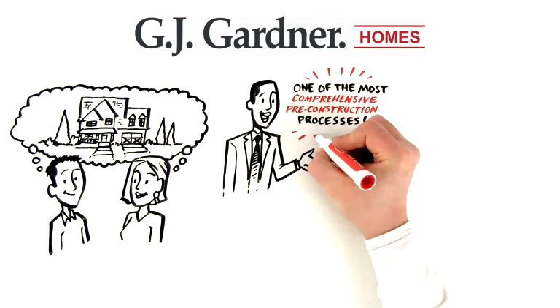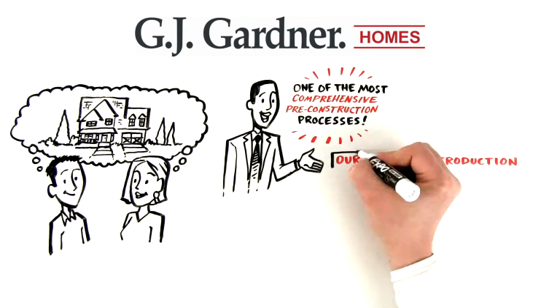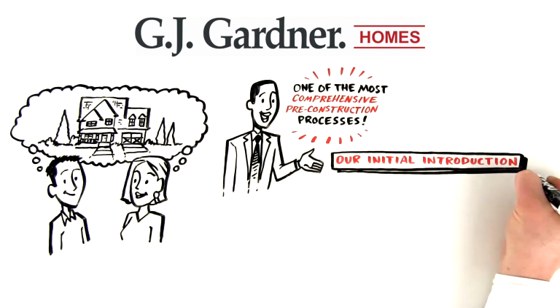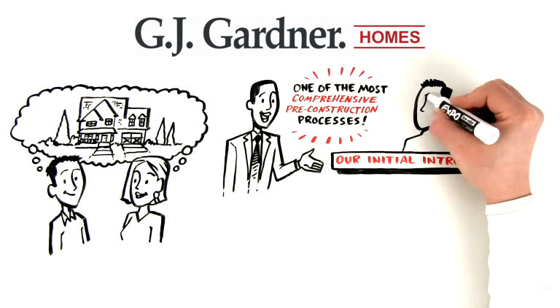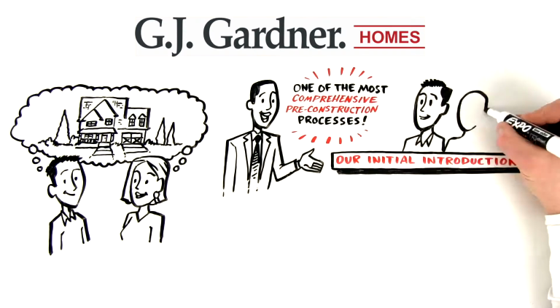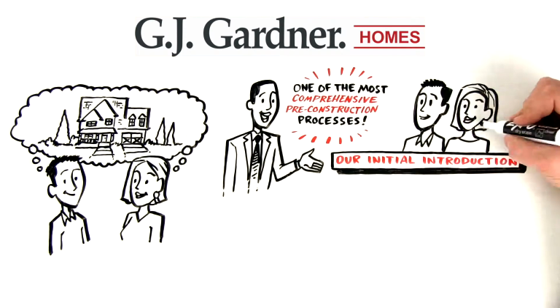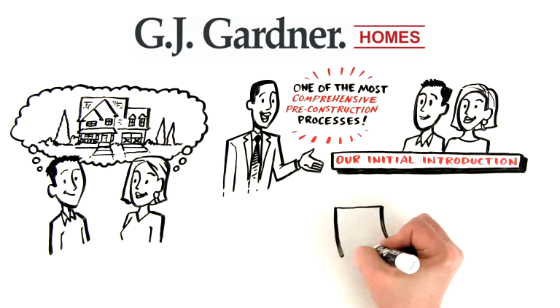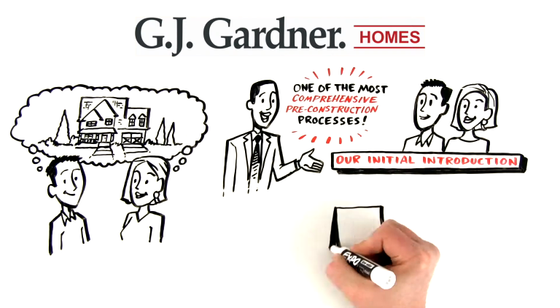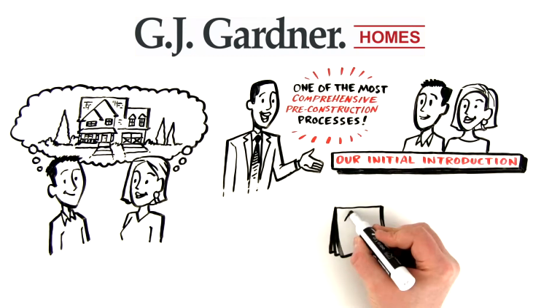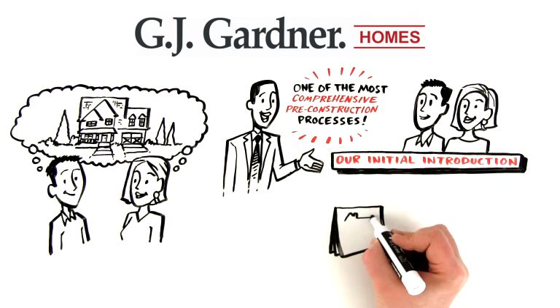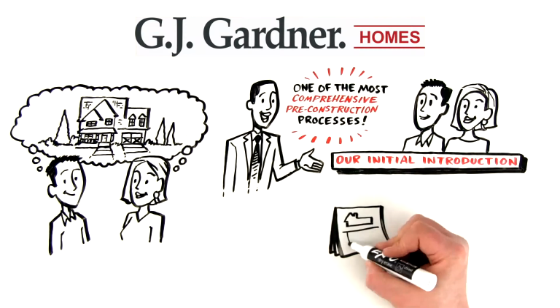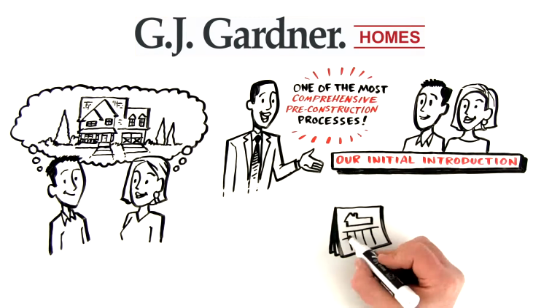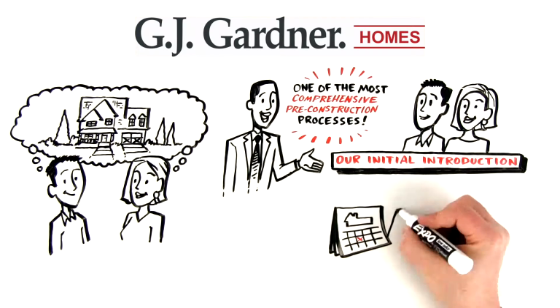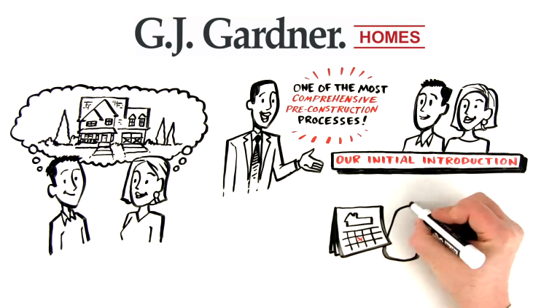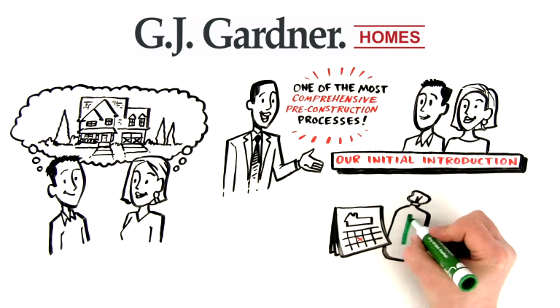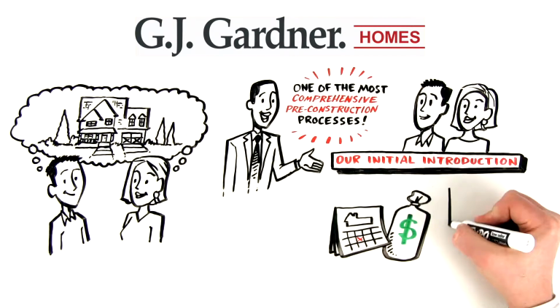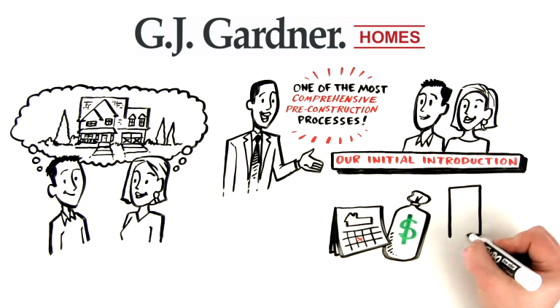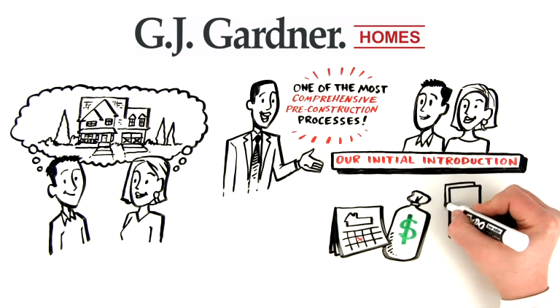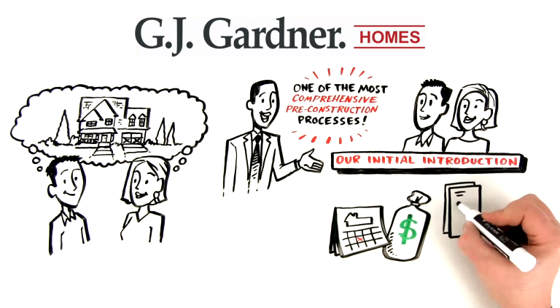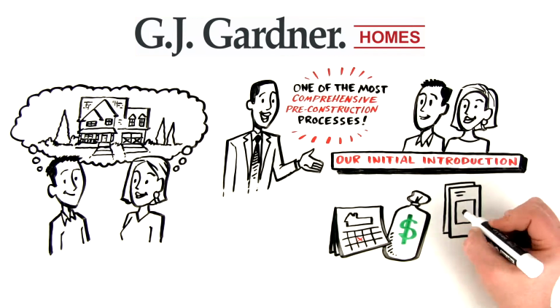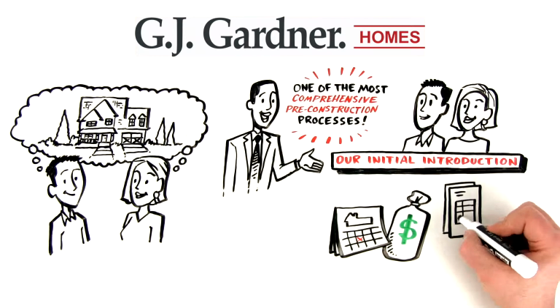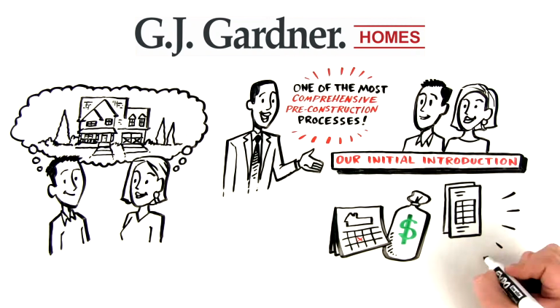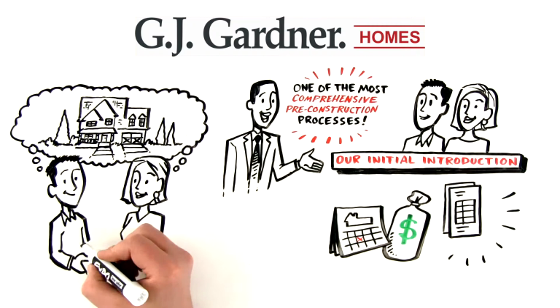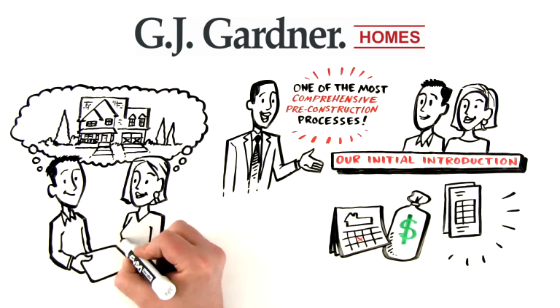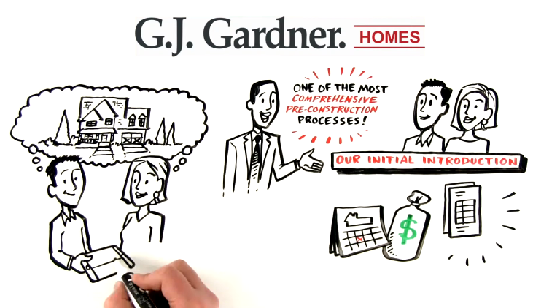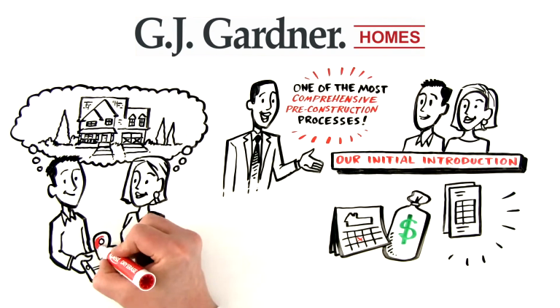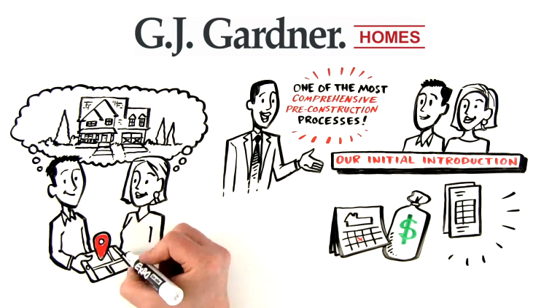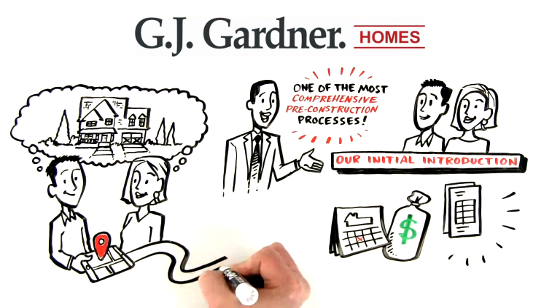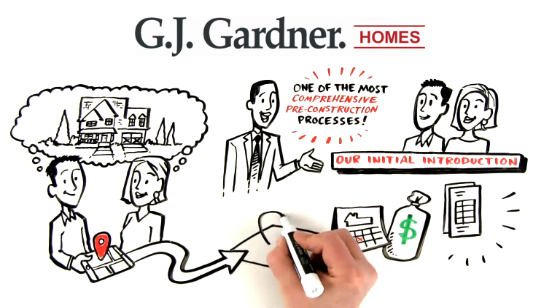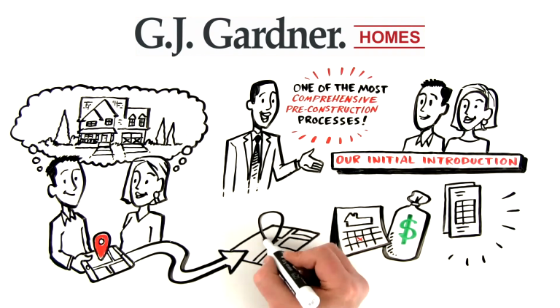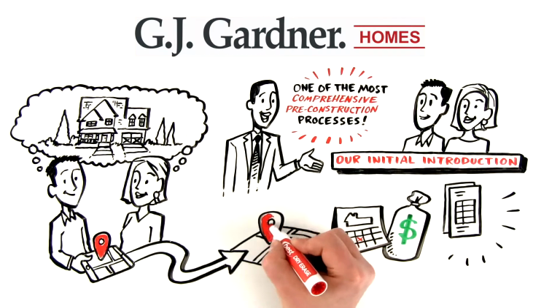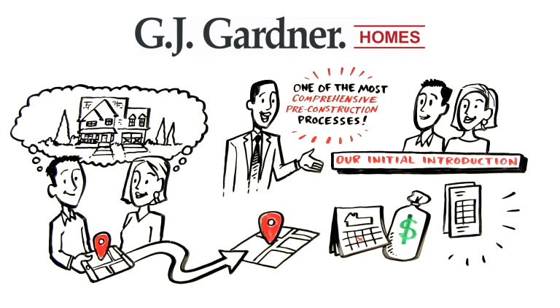It all starts with our initial introduction. We'll gather your contact details, make an appointment with our lender to get financing started, and present our unique value proposition. We'll also determine if you need help finding the perfect home site, or organize a visit out to see yours.